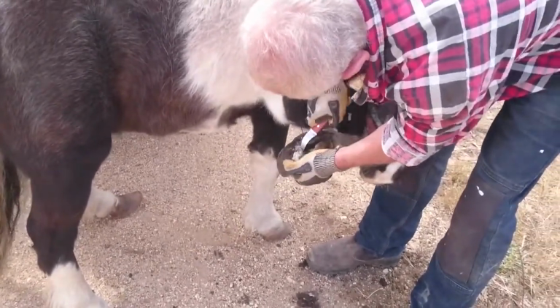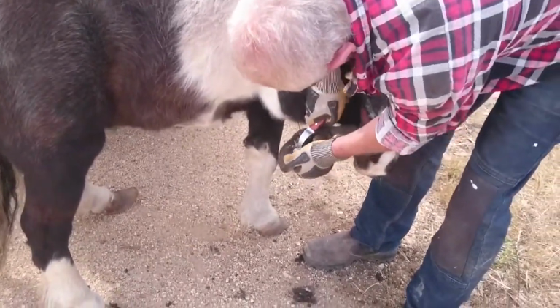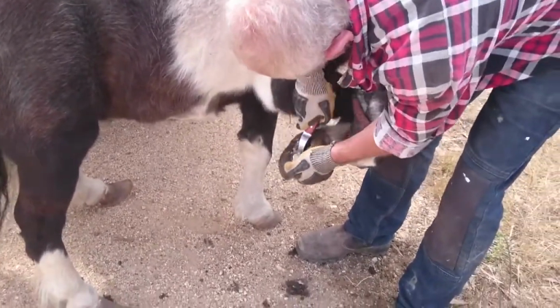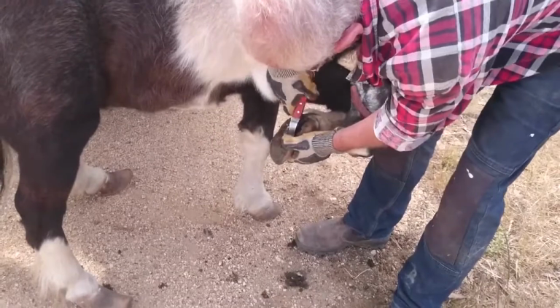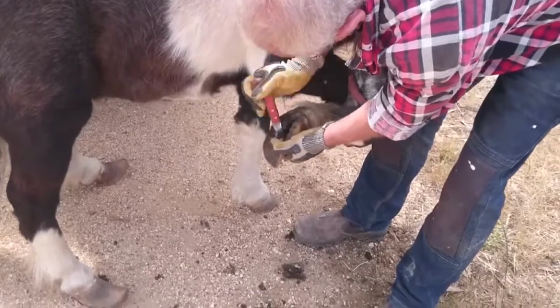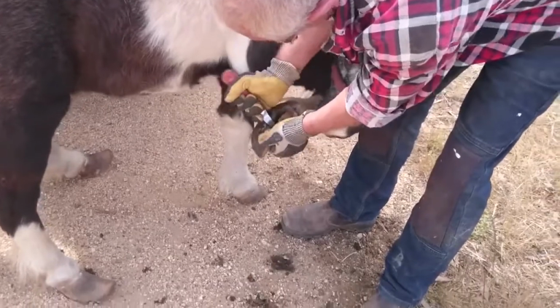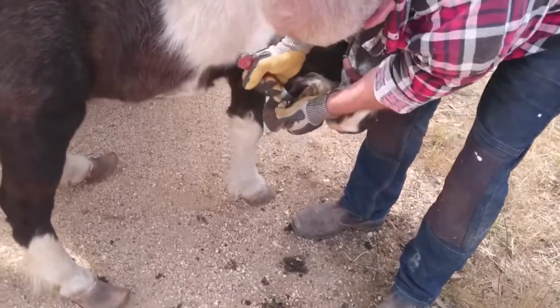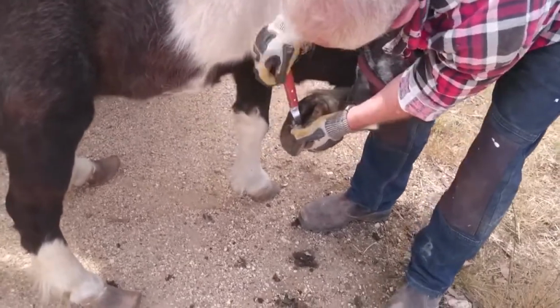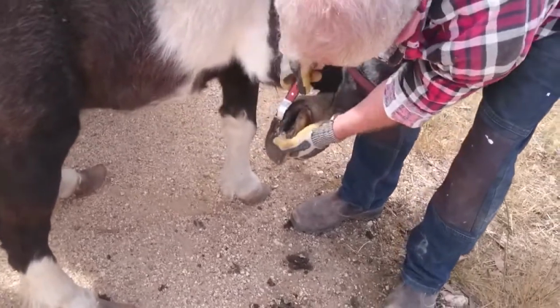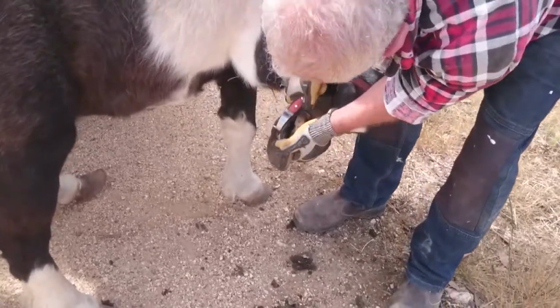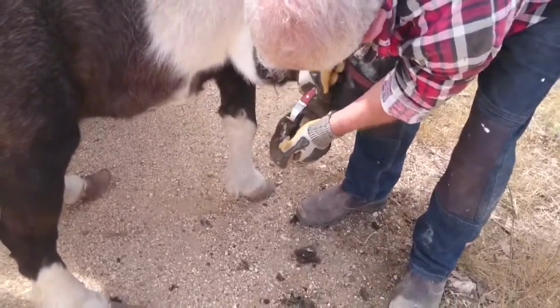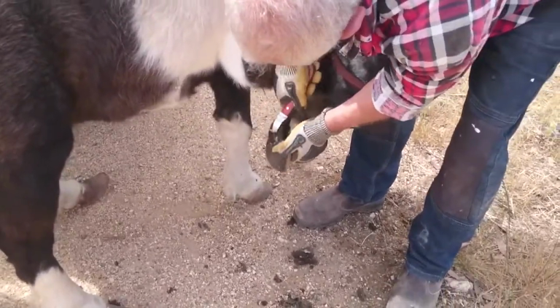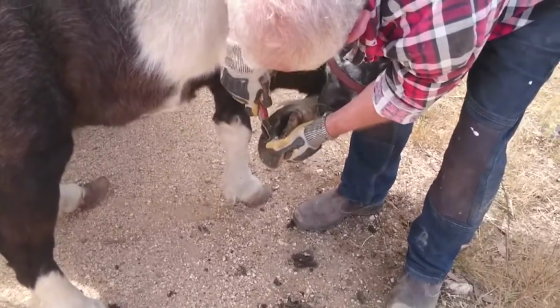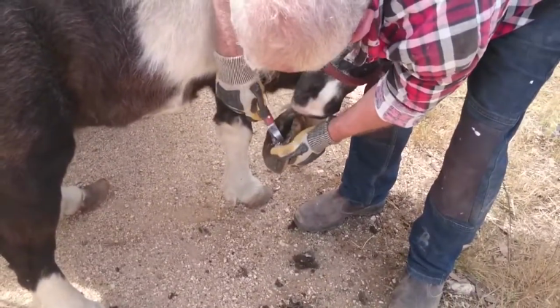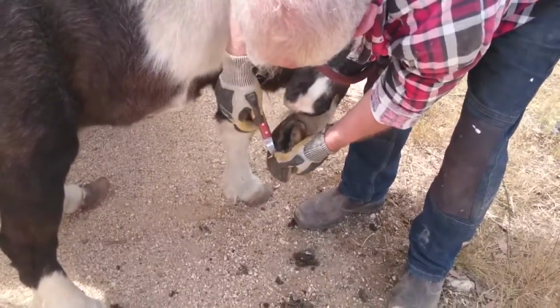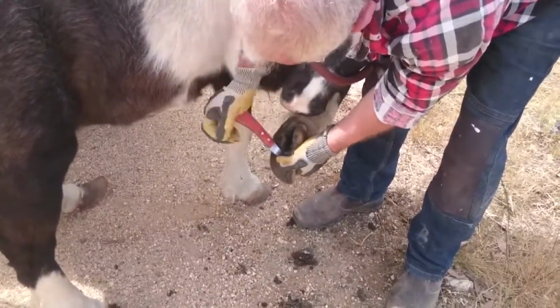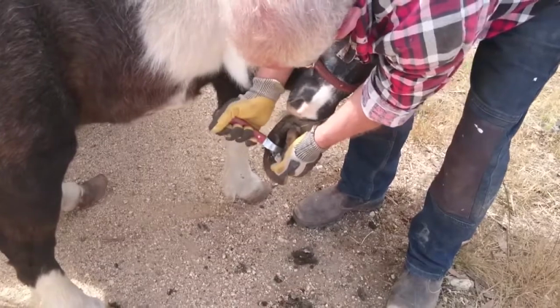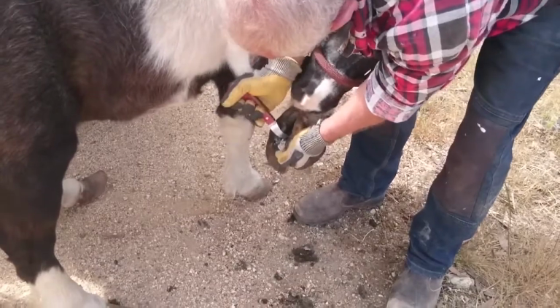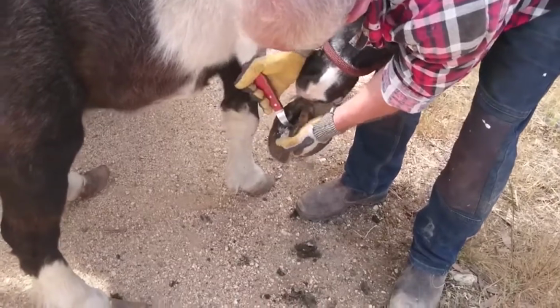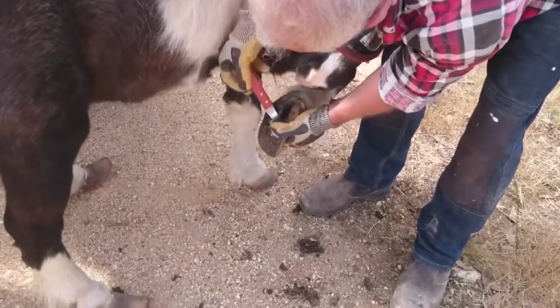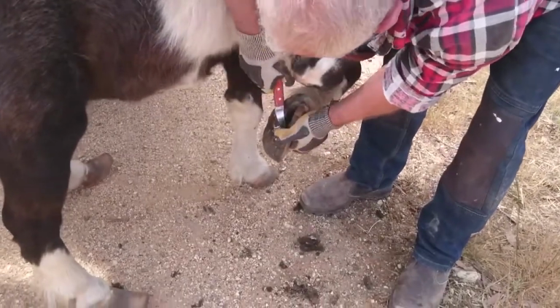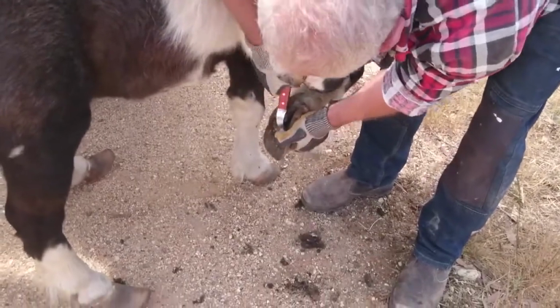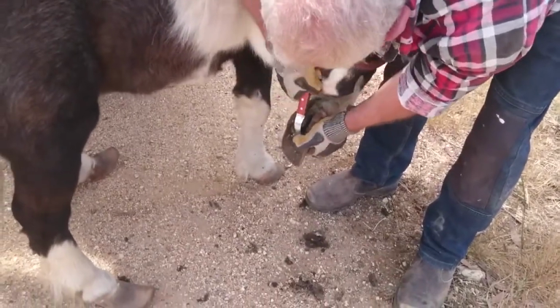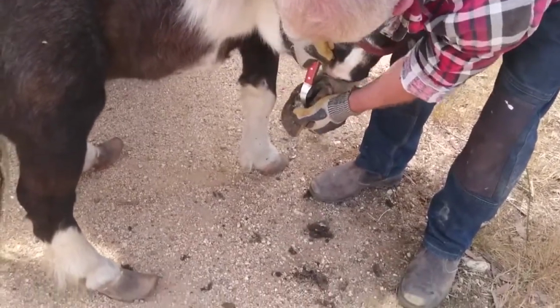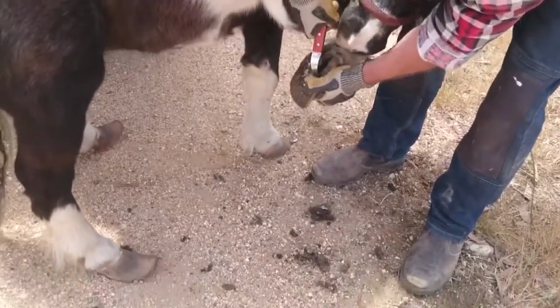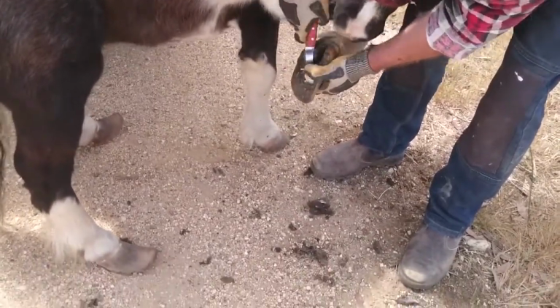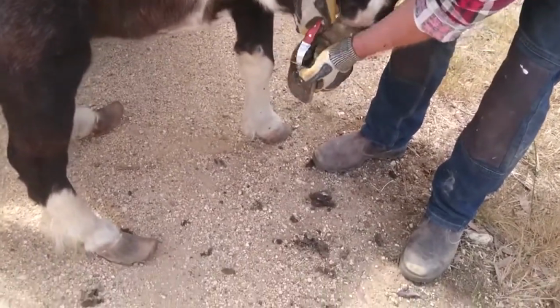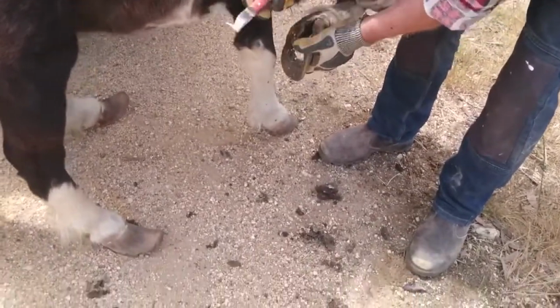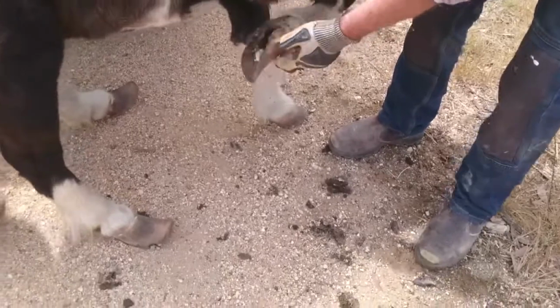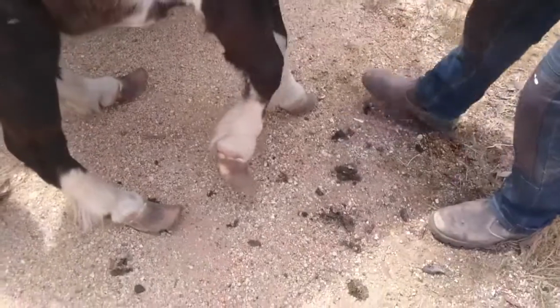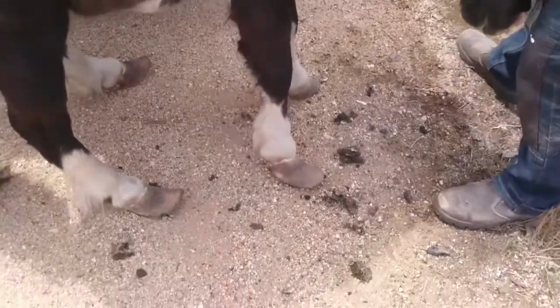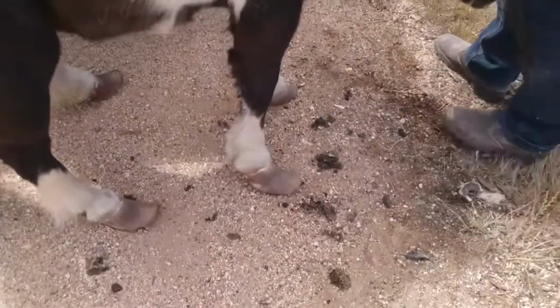Local horseman Richard Woolley has recently returned from an intensive two-week course in Tasmania looking at the barefoot option. I stopped by his place in Broken Hill where he showed me how he'd been taught to care for the hooves.